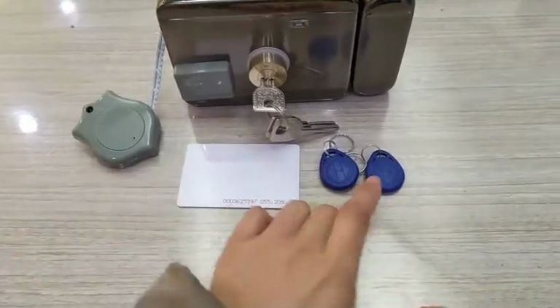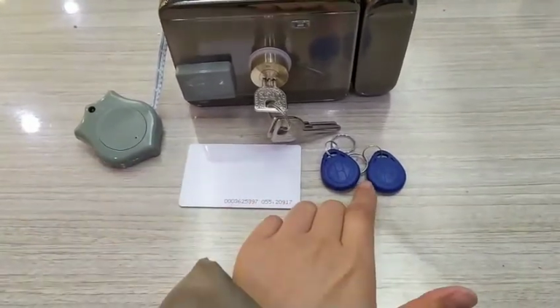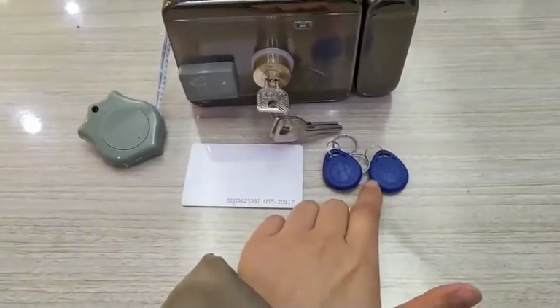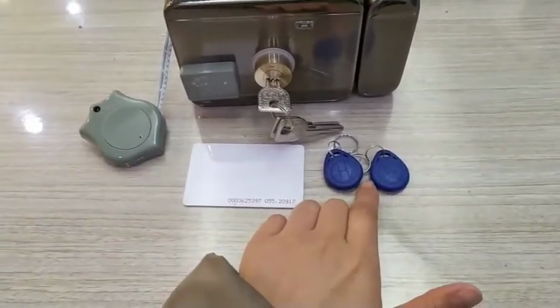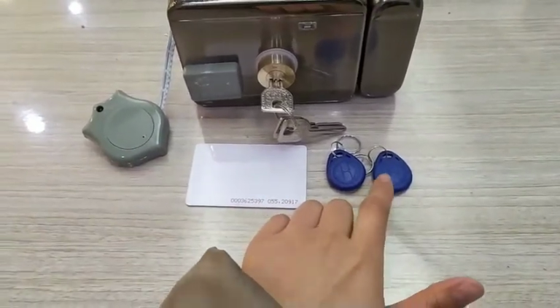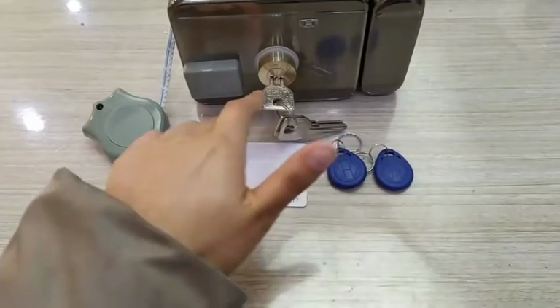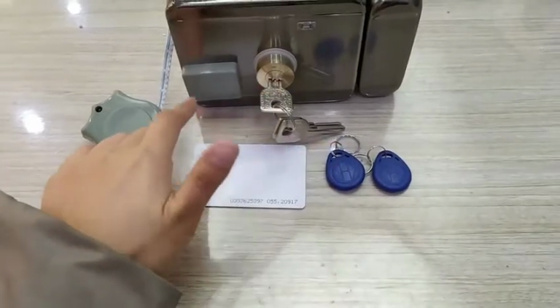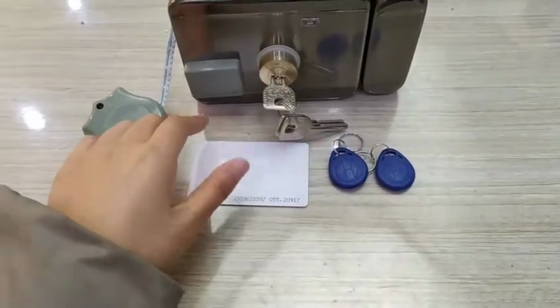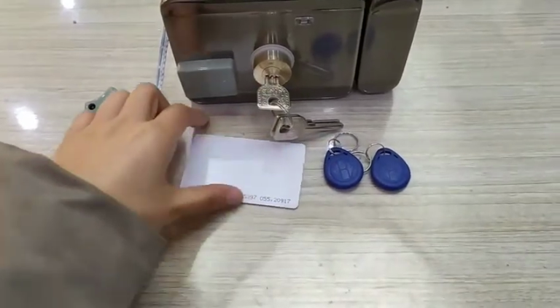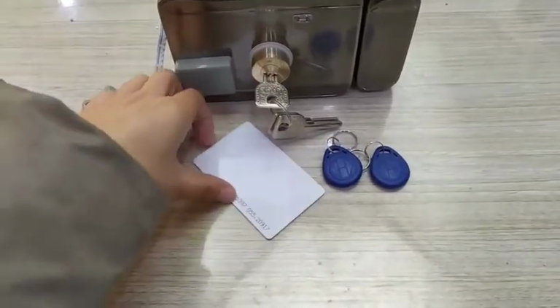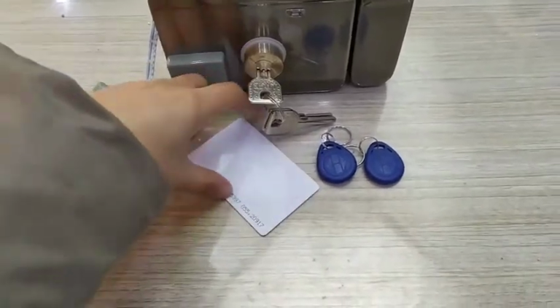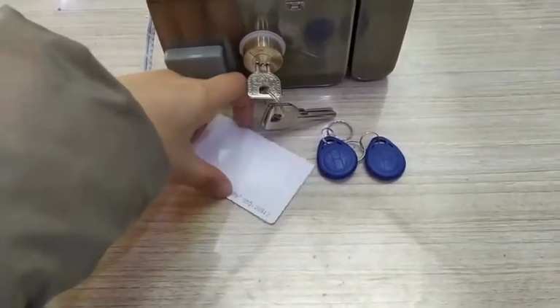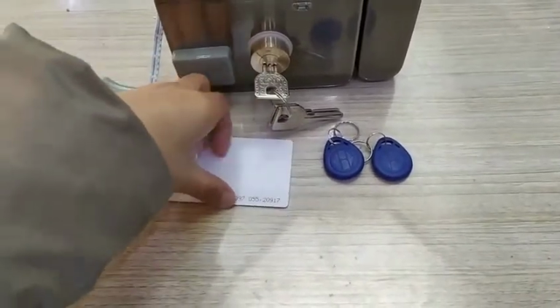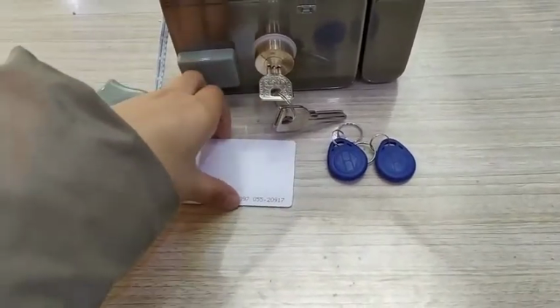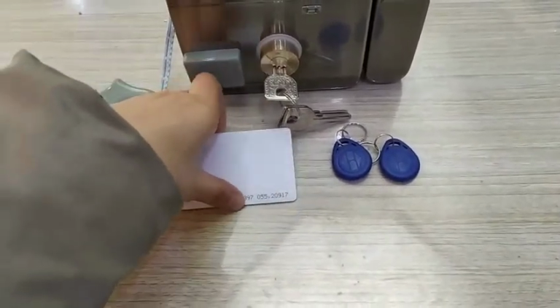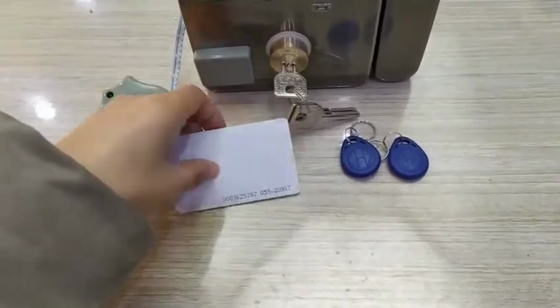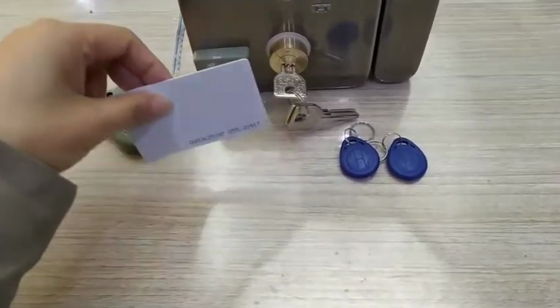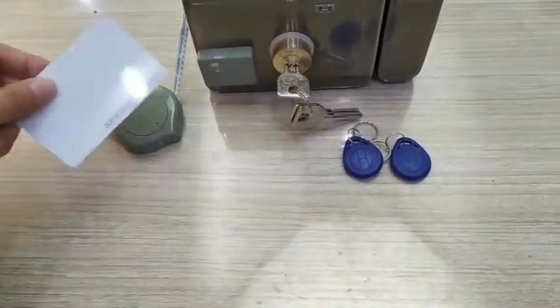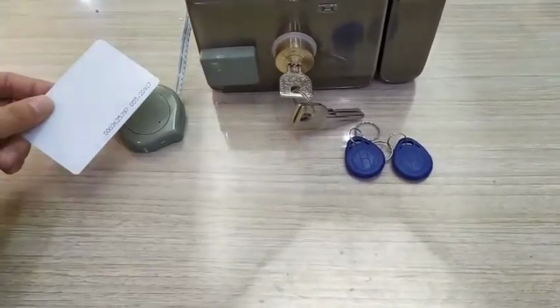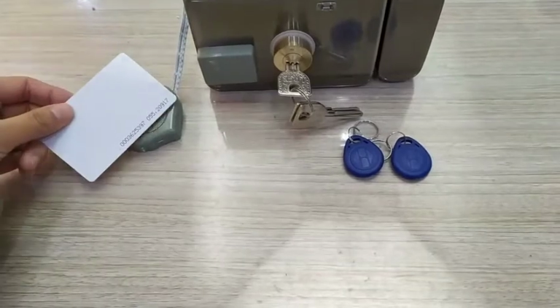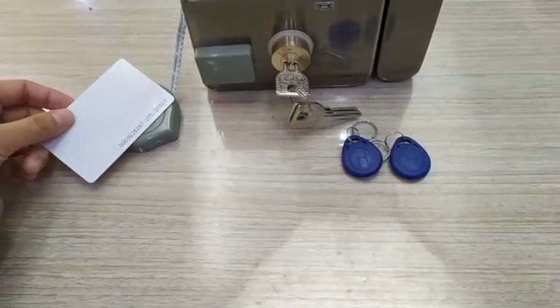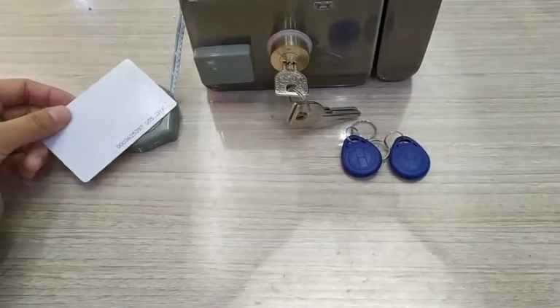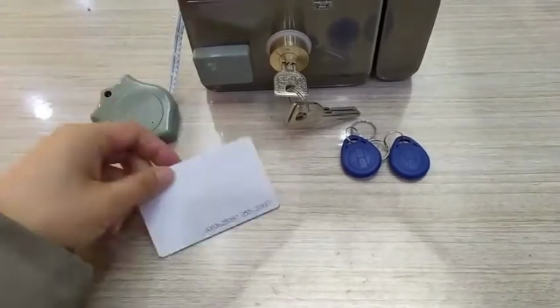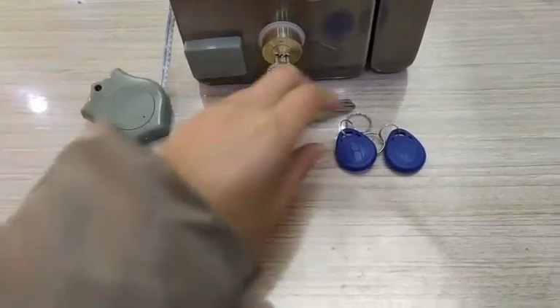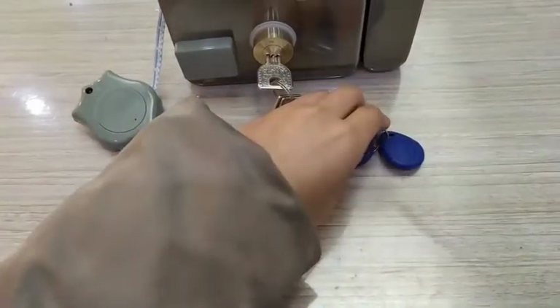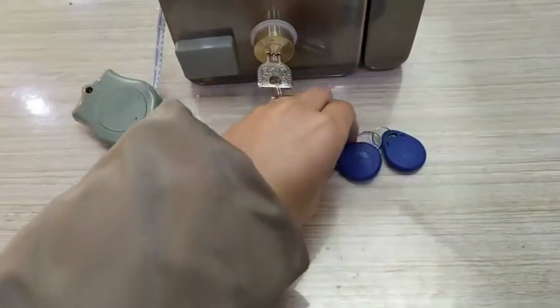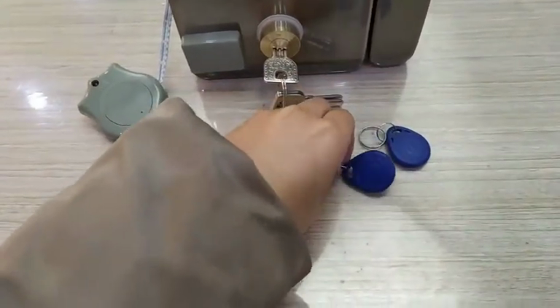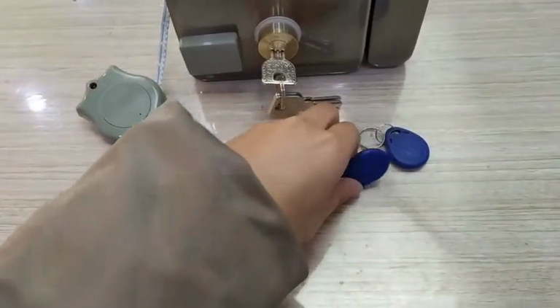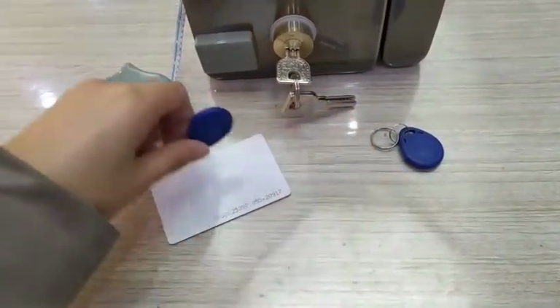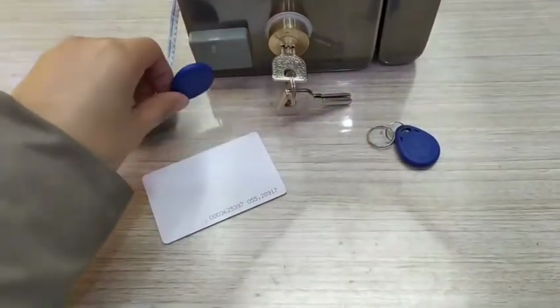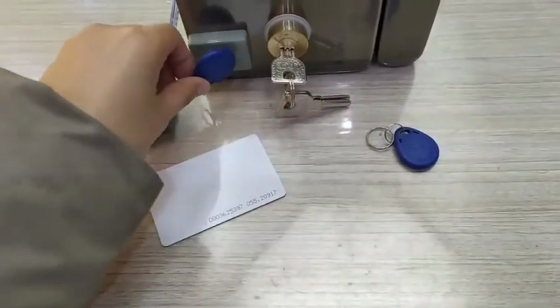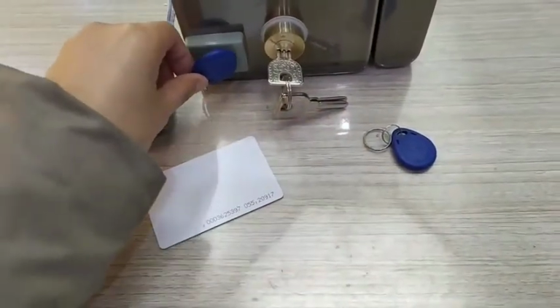How to add the key fob to the lock? Swipe your admin card from the outdoor or indoor box scan — swipe one time — and then swipe your normal user card.